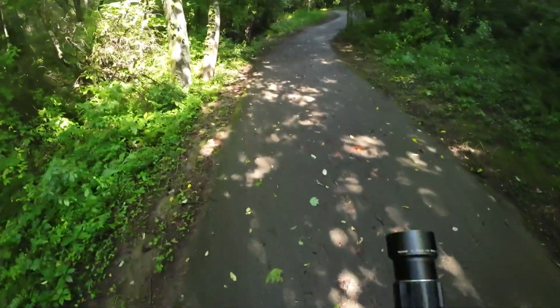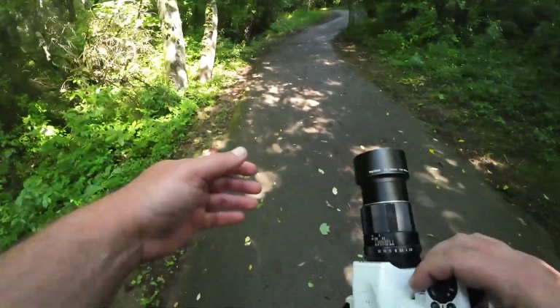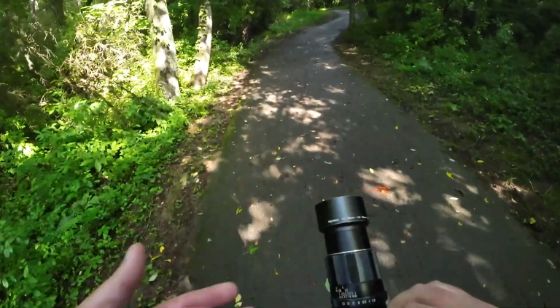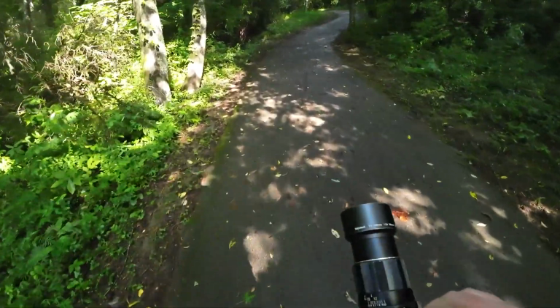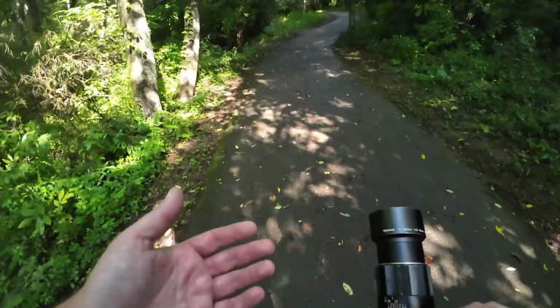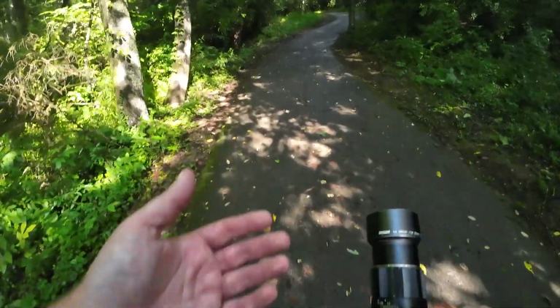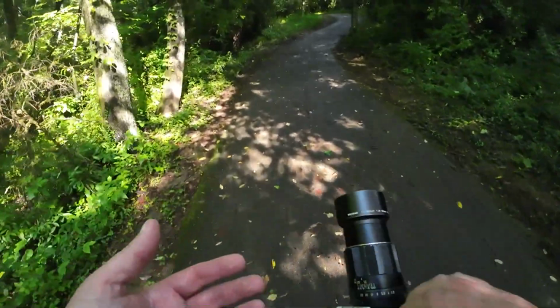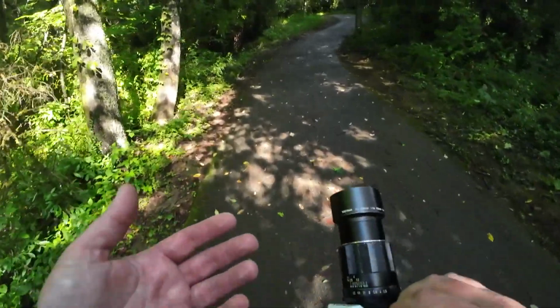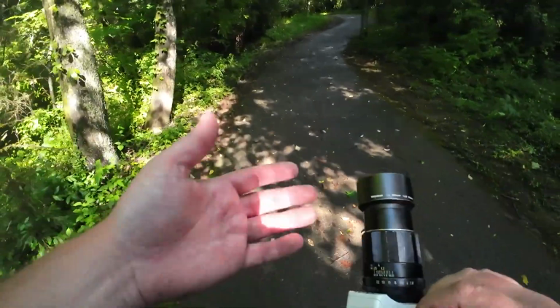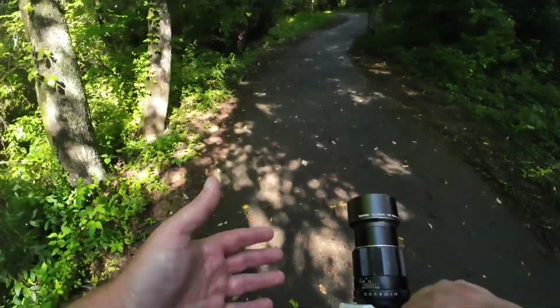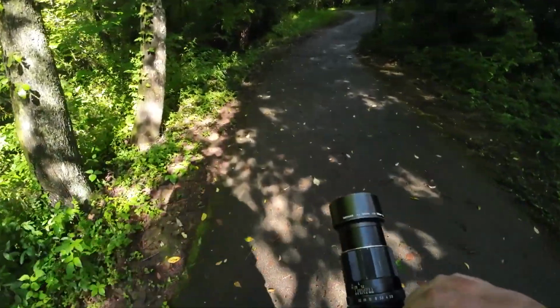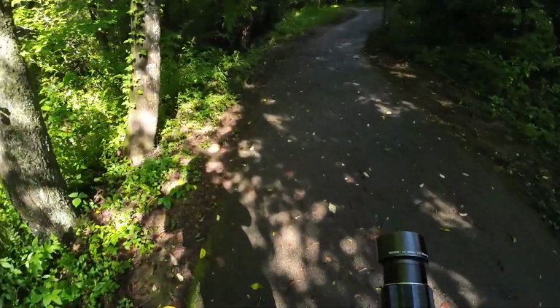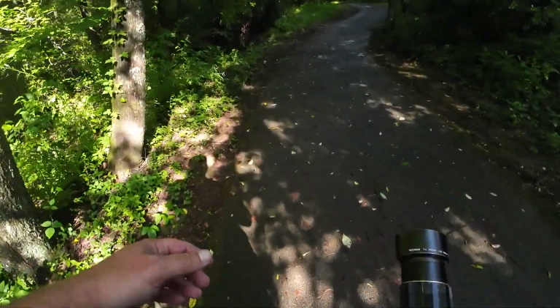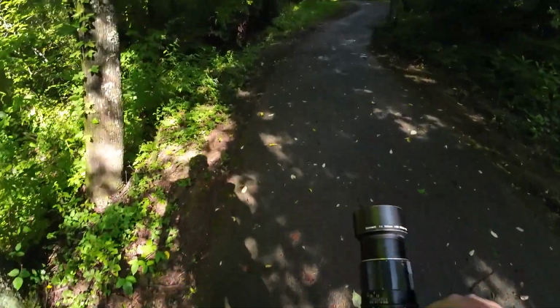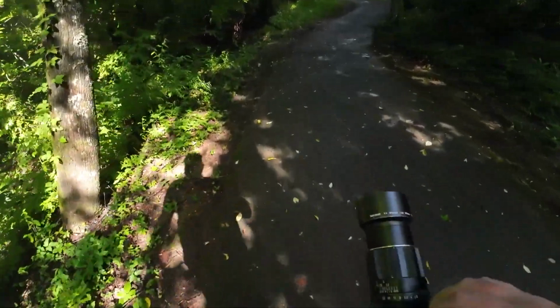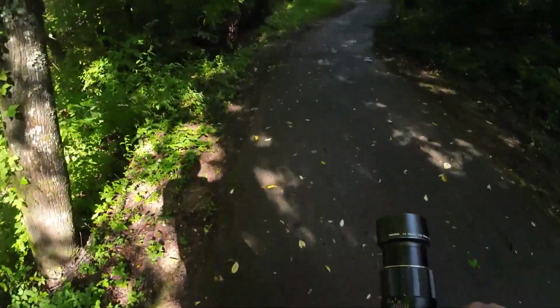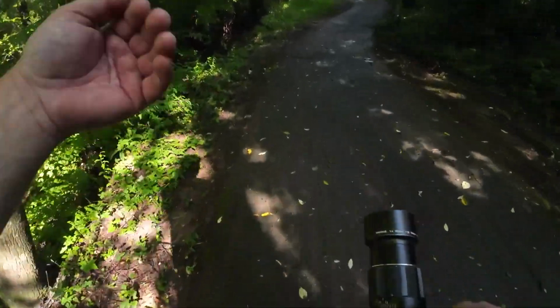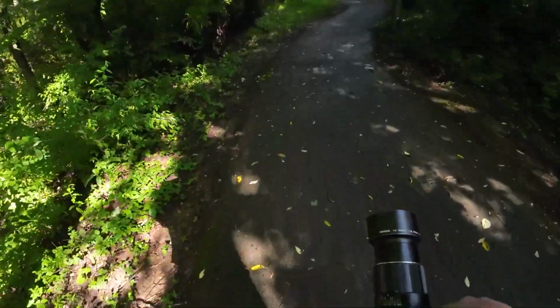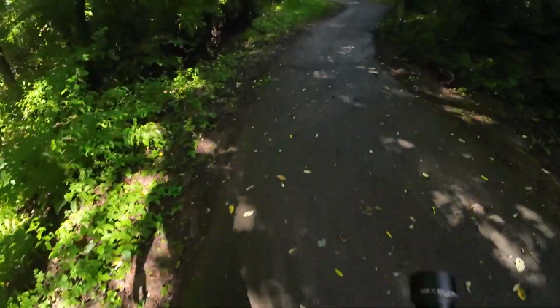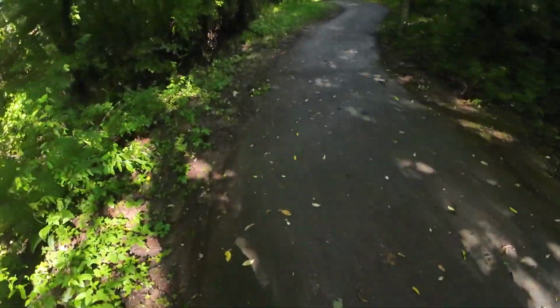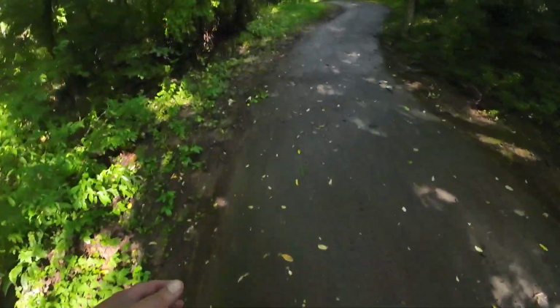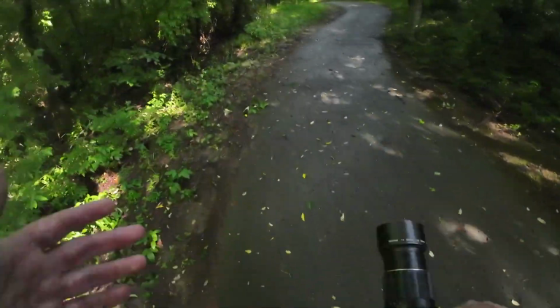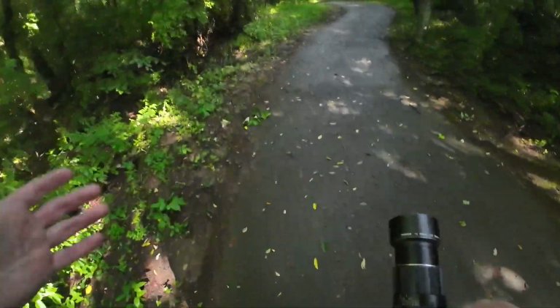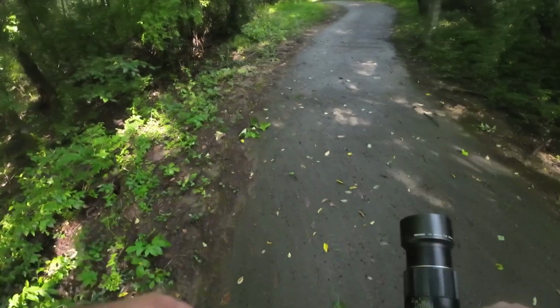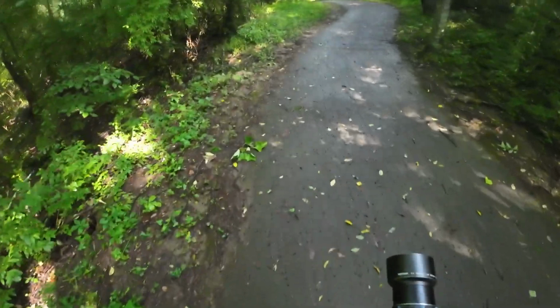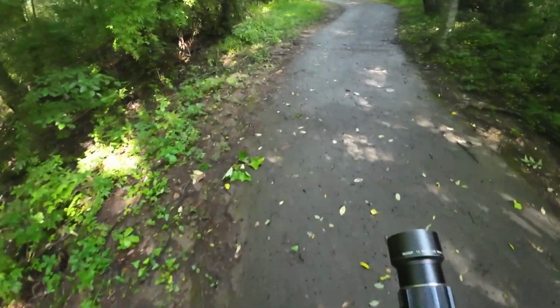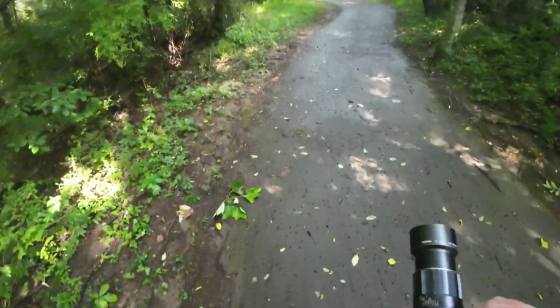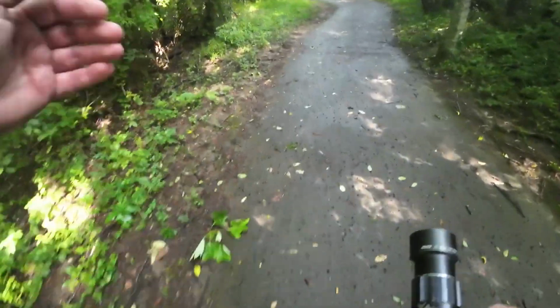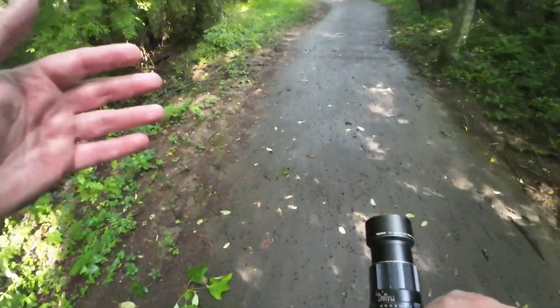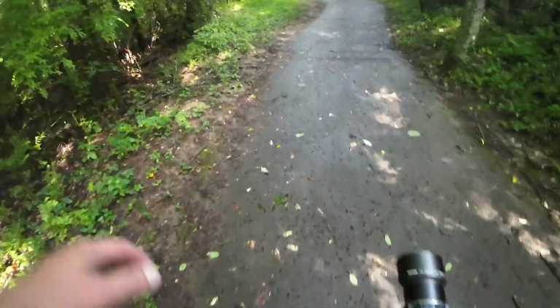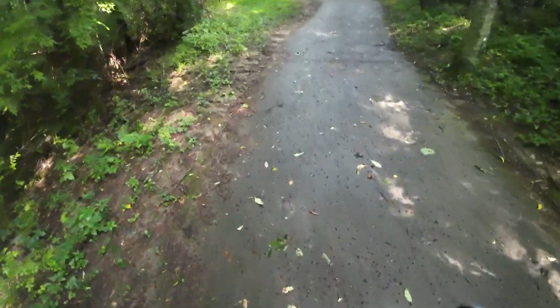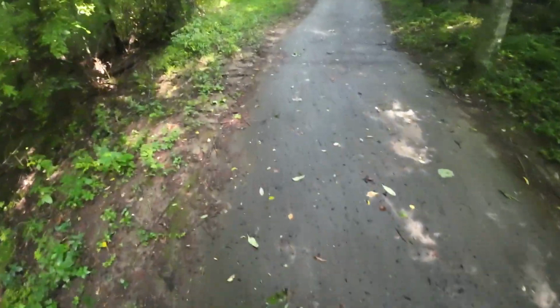These lenses are also — some of them are available on my eBay store, I'll leave a link to that below, so if you're interested in buying this lens, you can buy it.